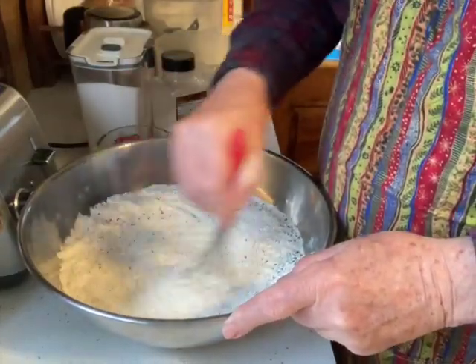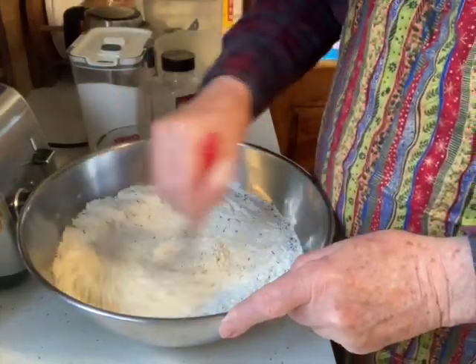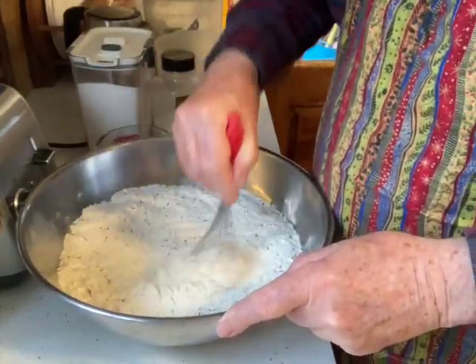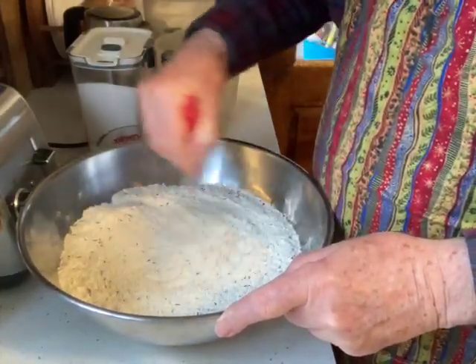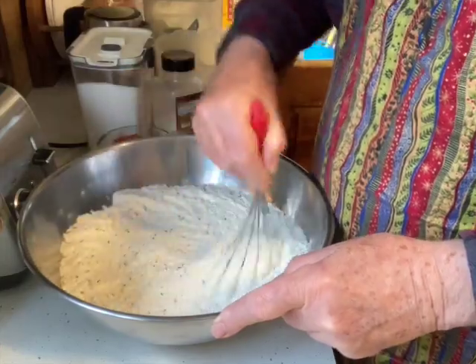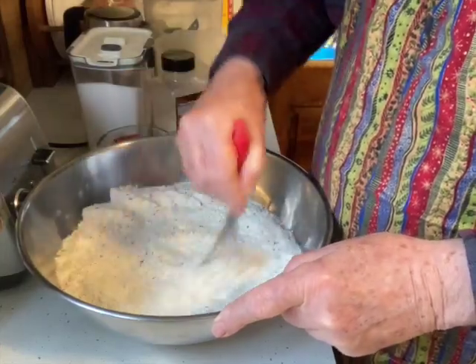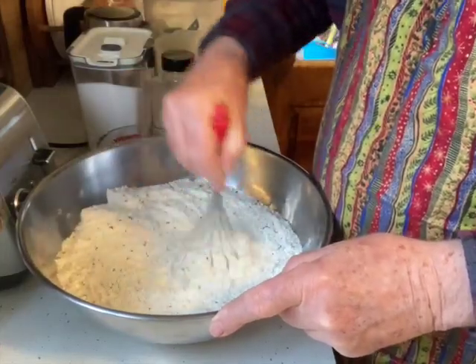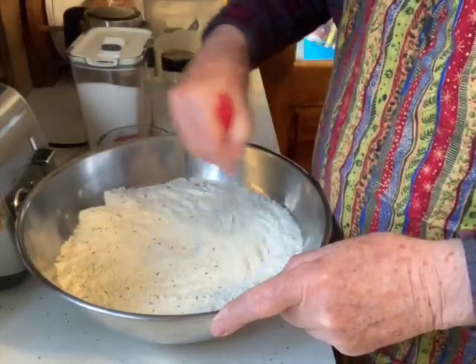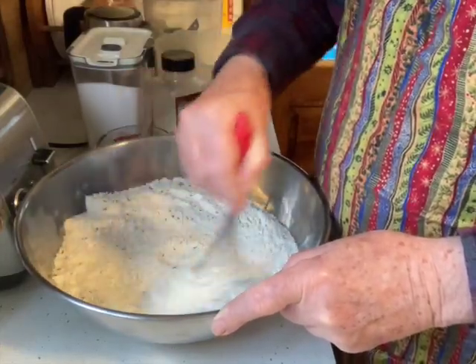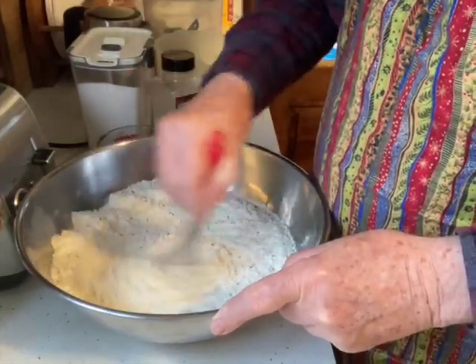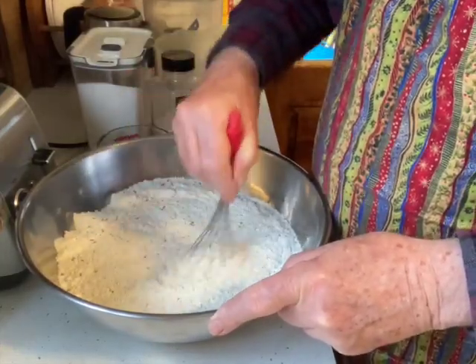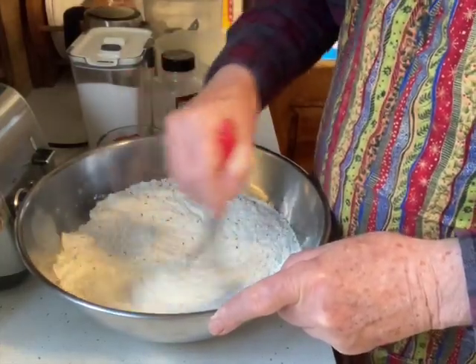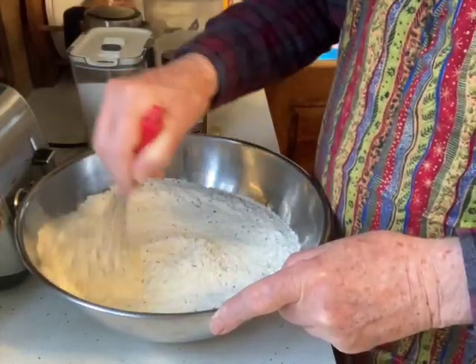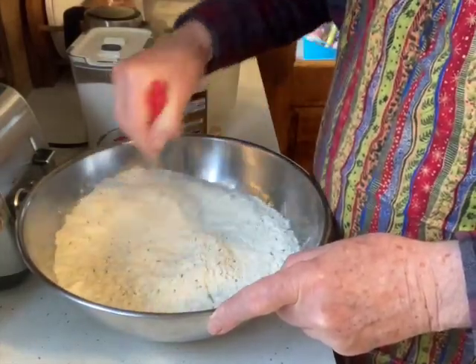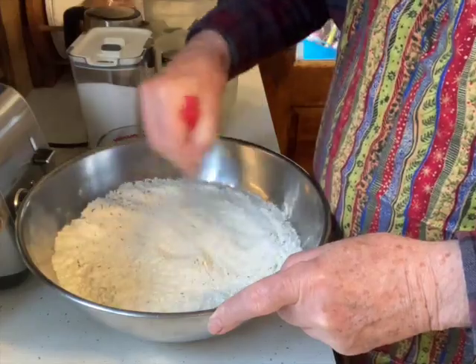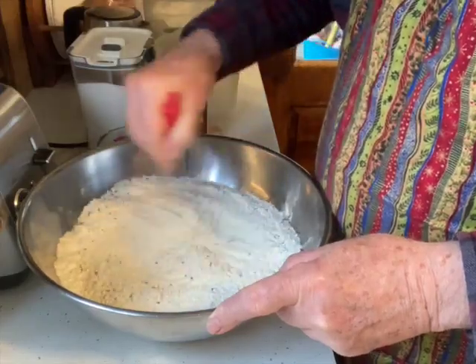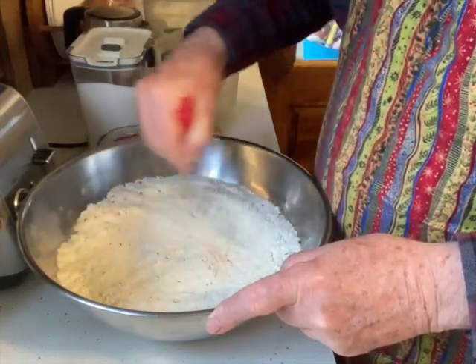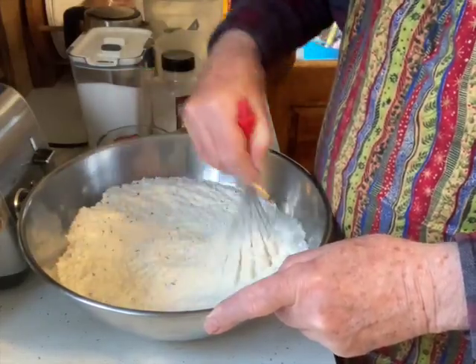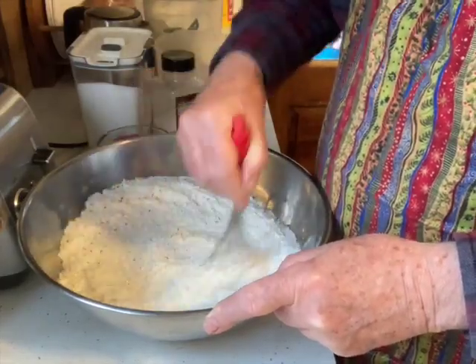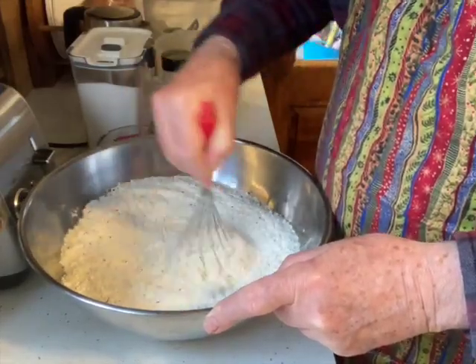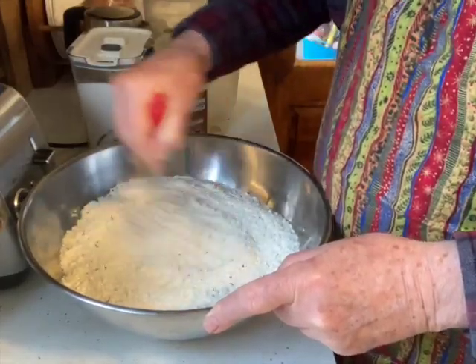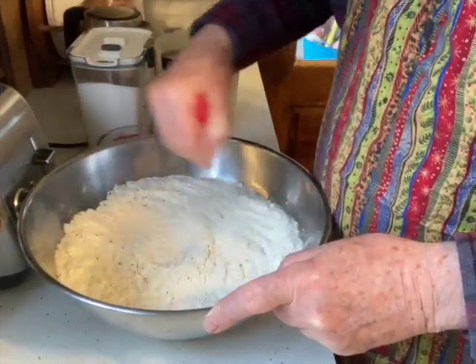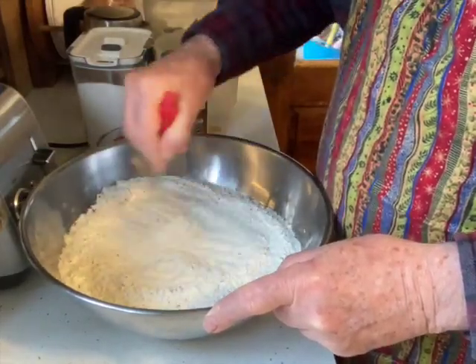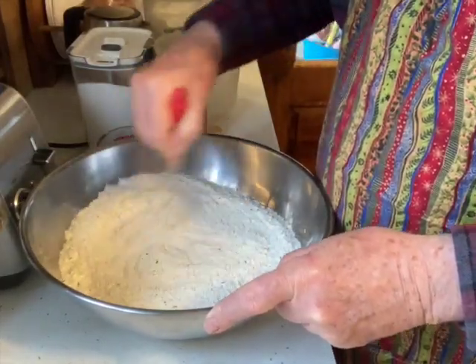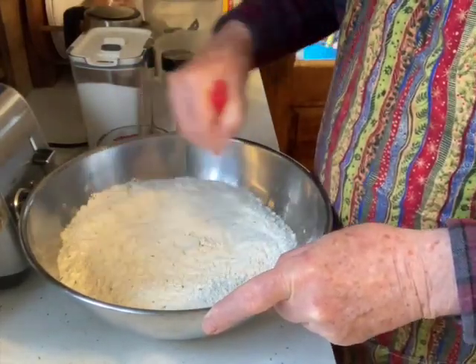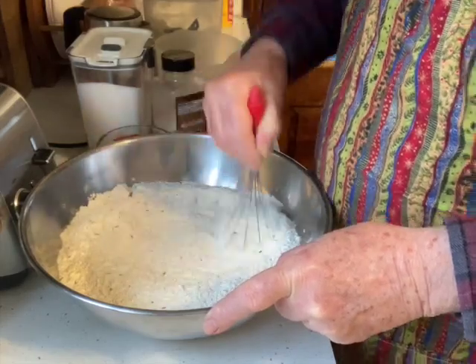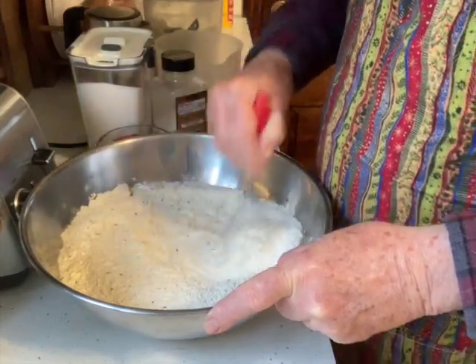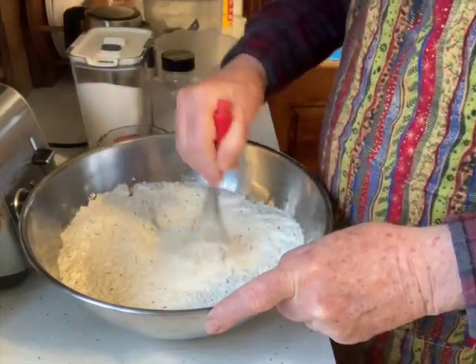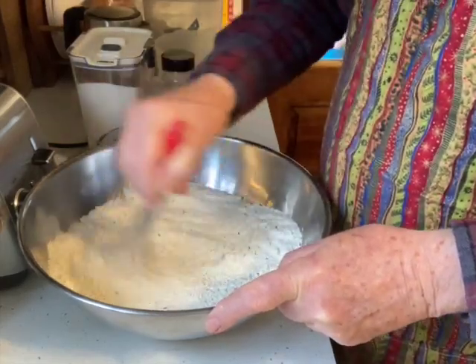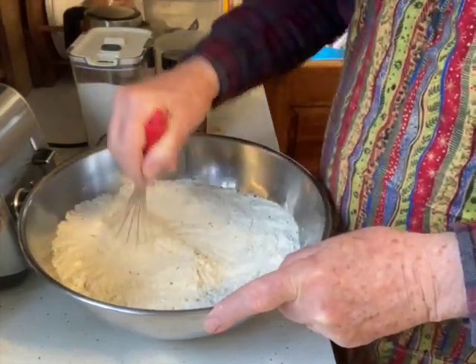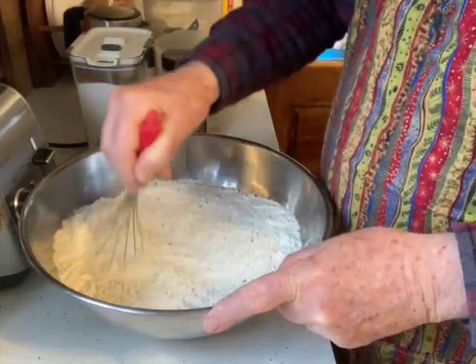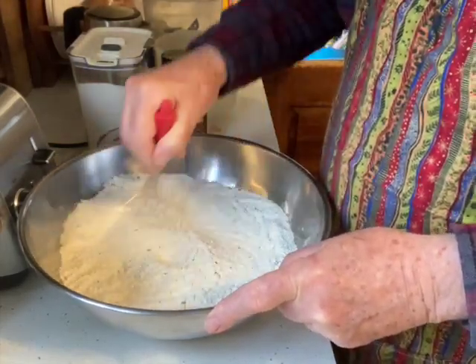Now the buttermilk — I make most of it myself, but some I buy too. I'm going to get the buttermilk out to warm it up a little bit.